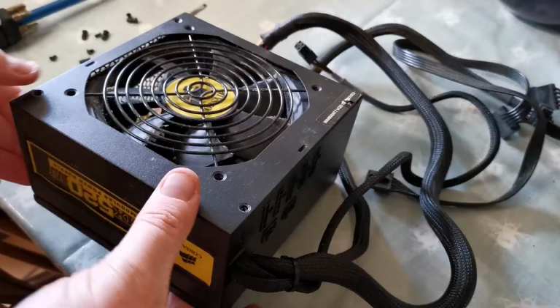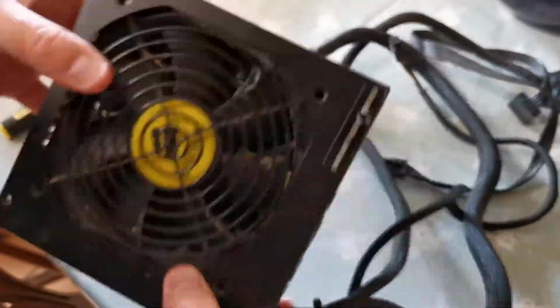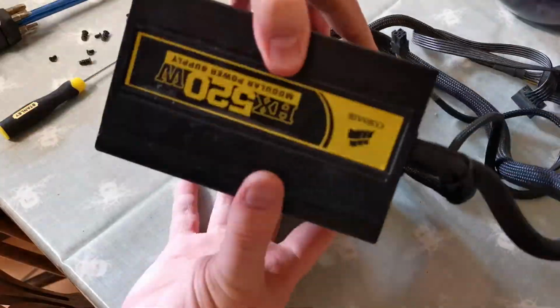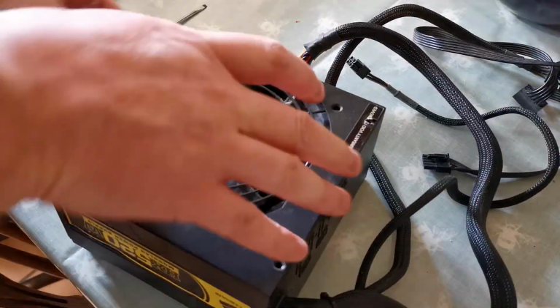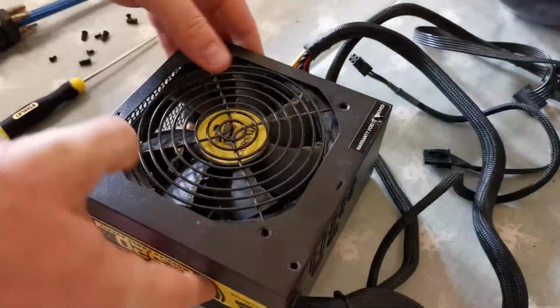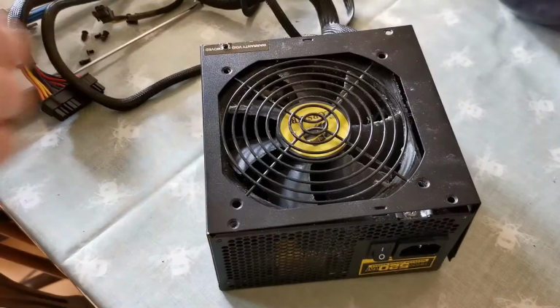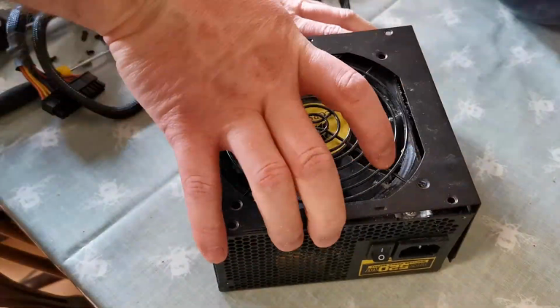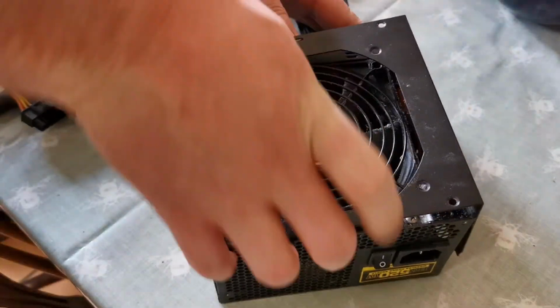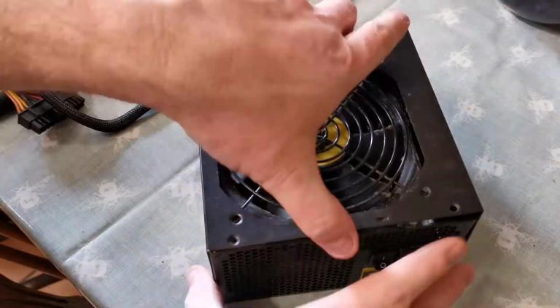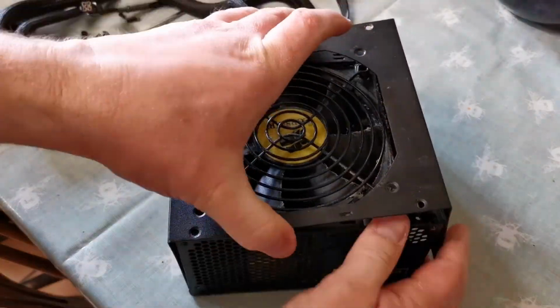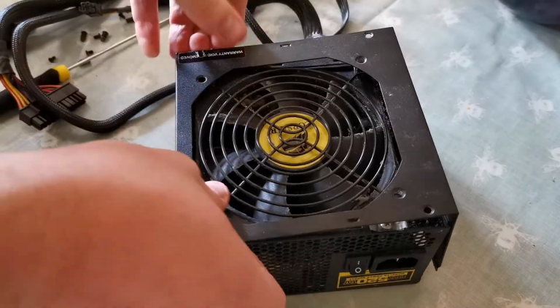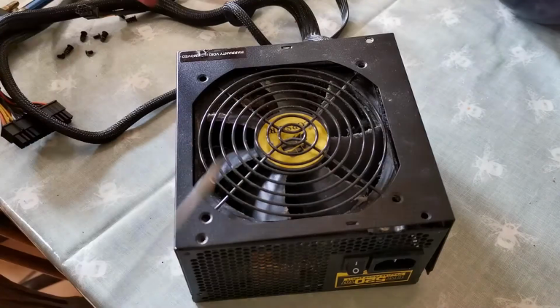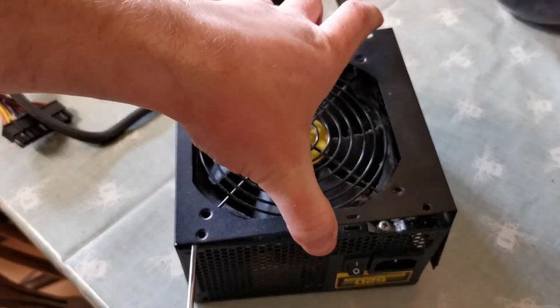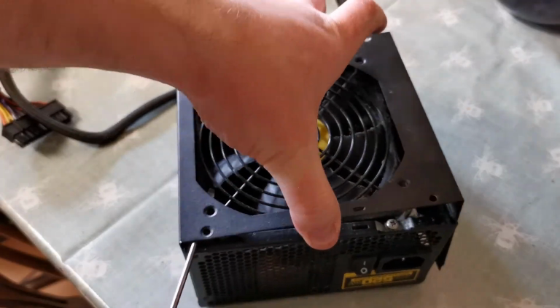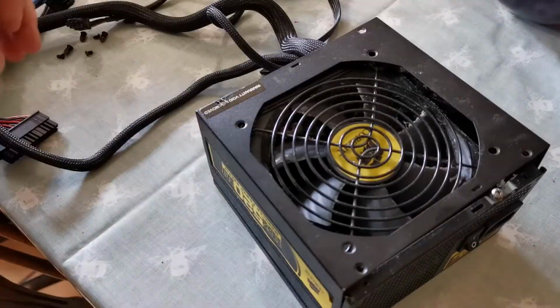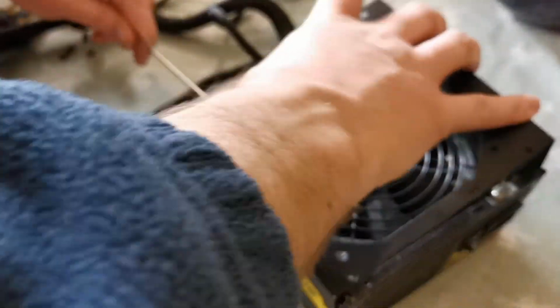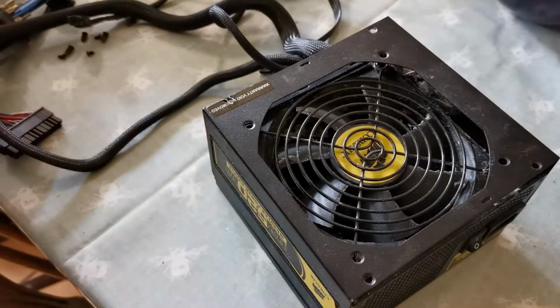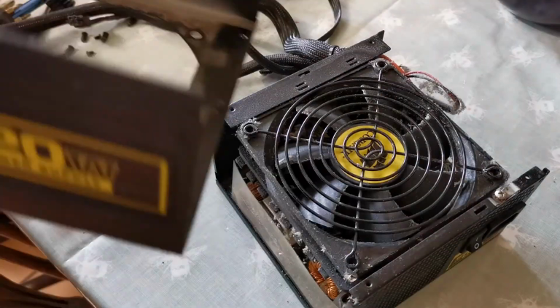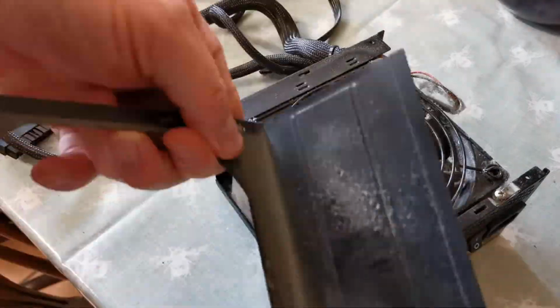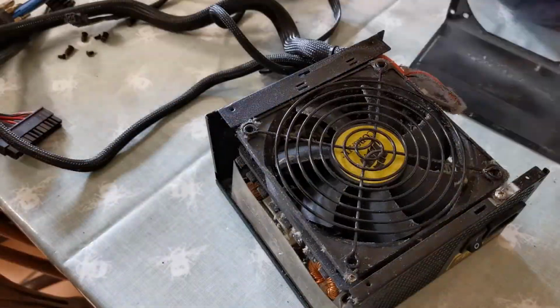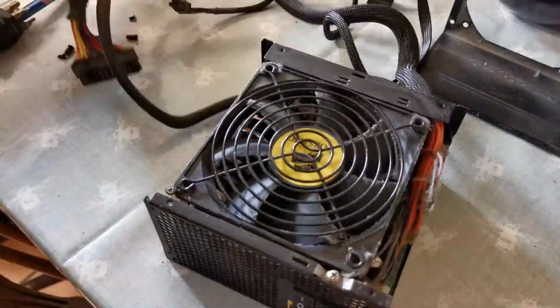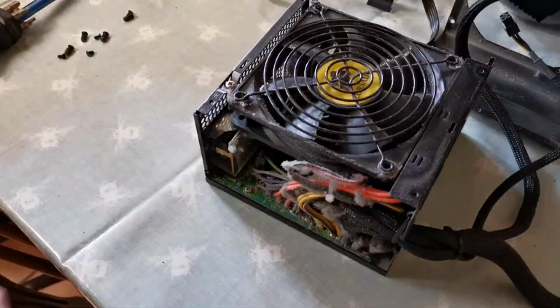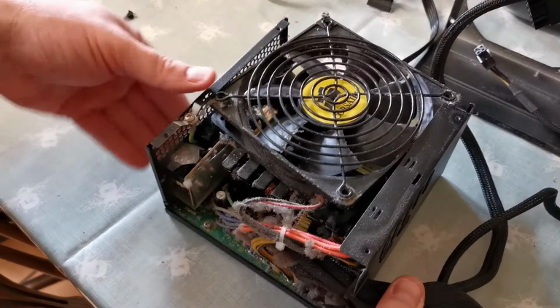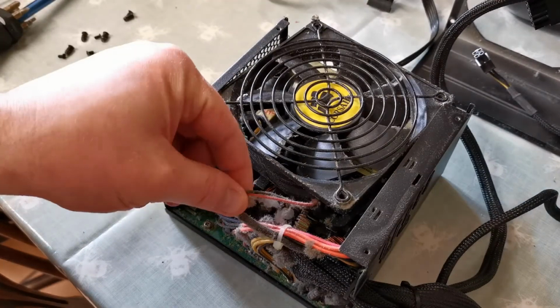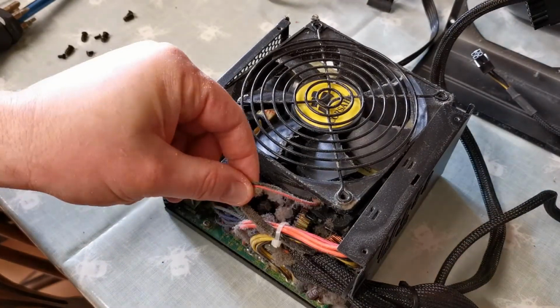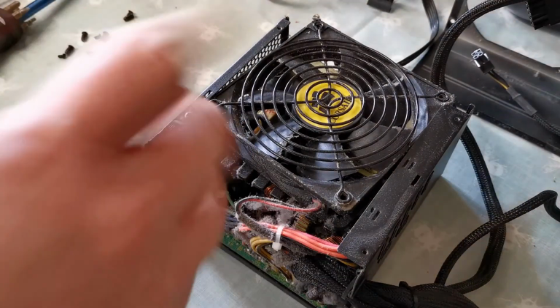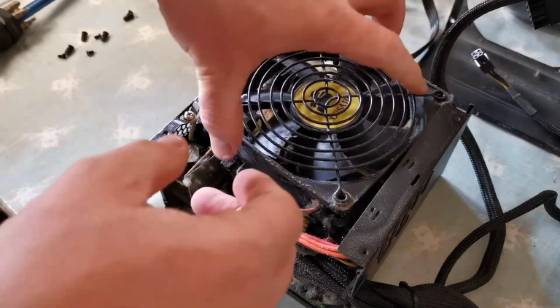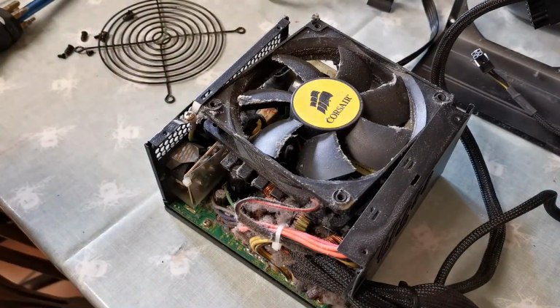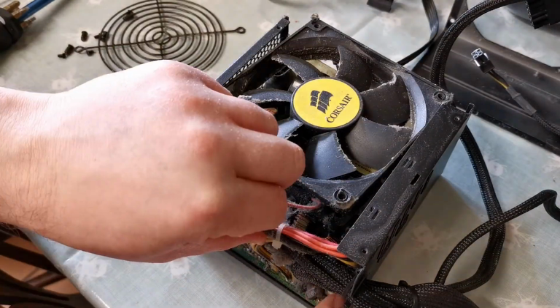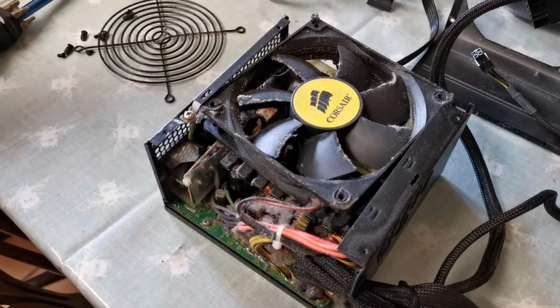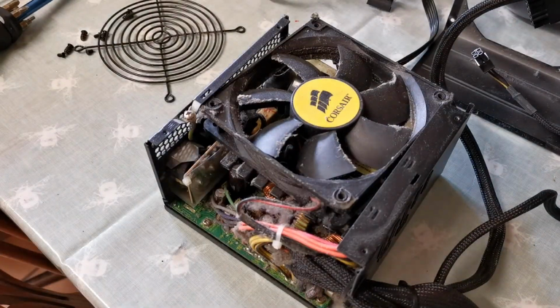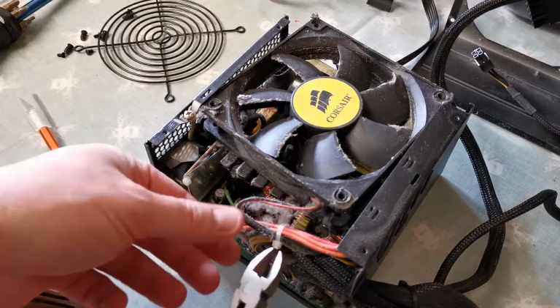And also it hadn't been tested, so I needed to test it as well. So this is the journey of cleaning out a power supply with probably completely the wrong tools. No idea what I'm doing.